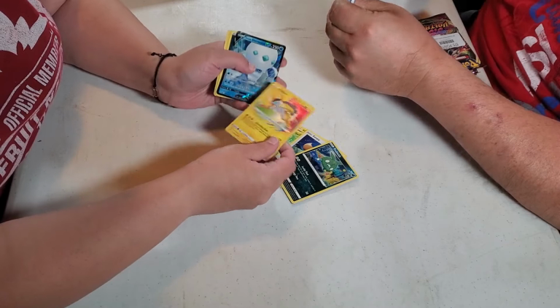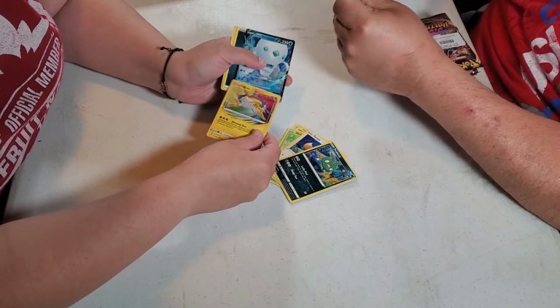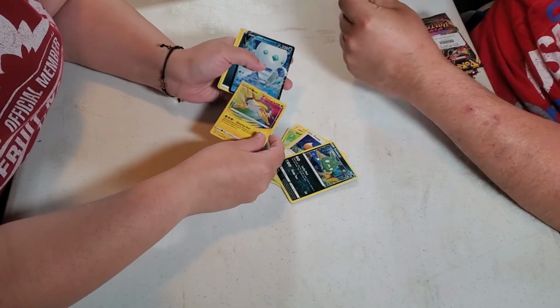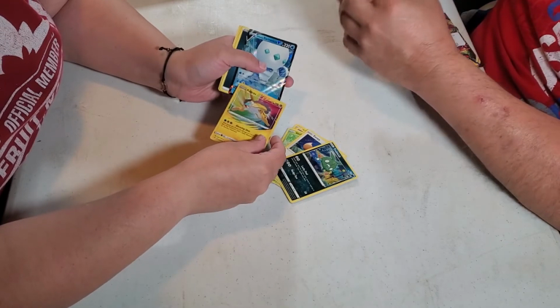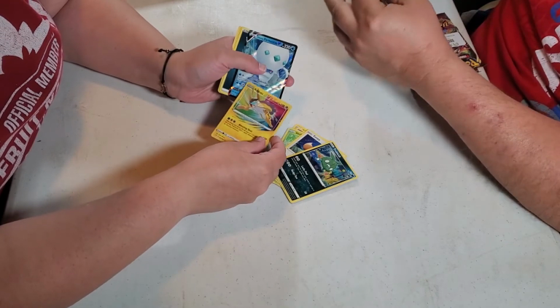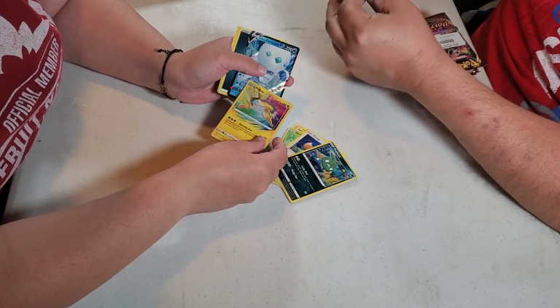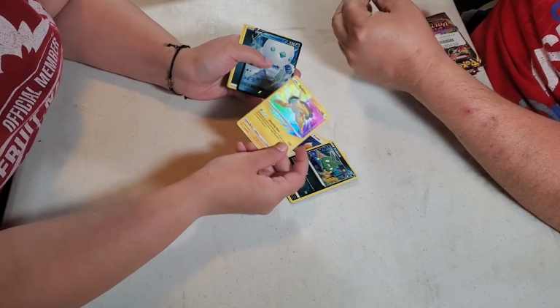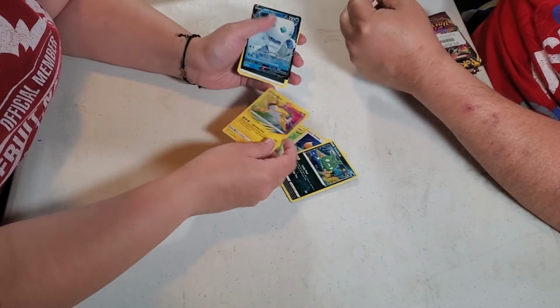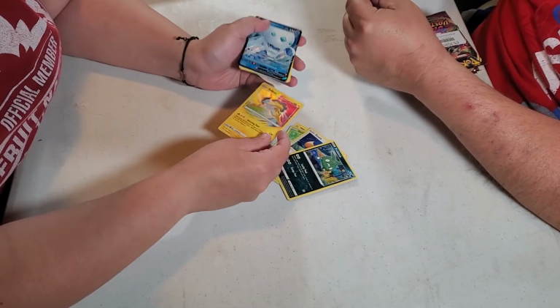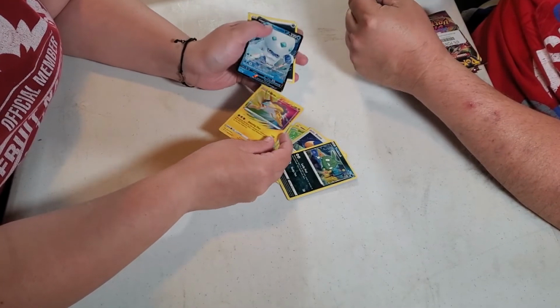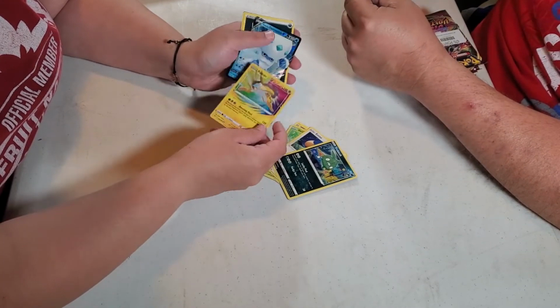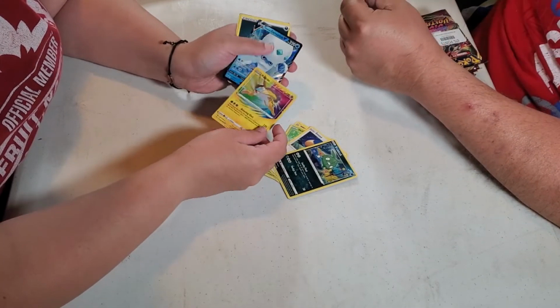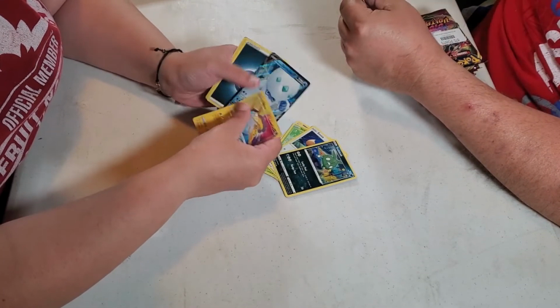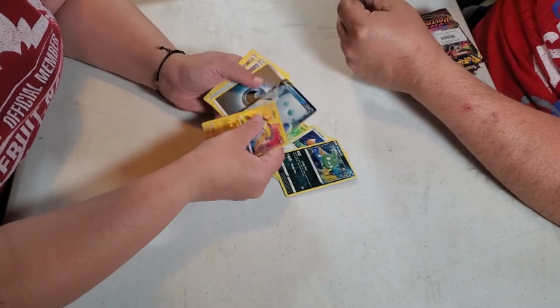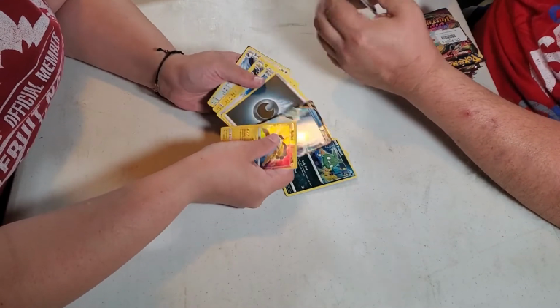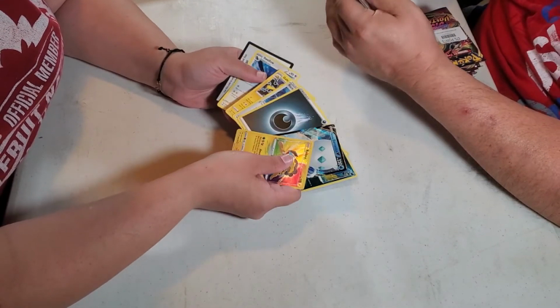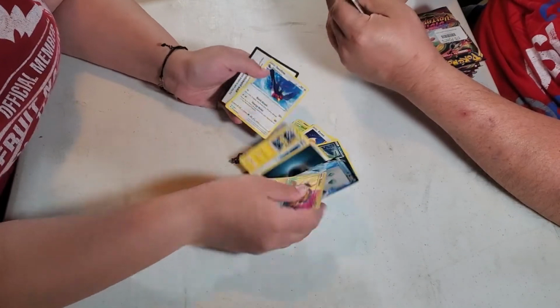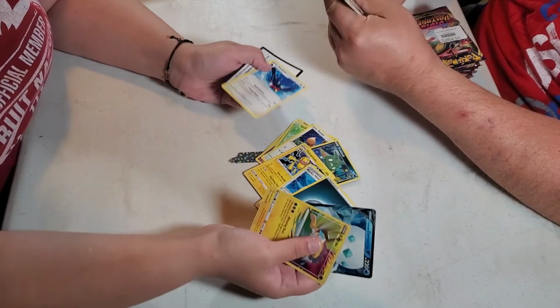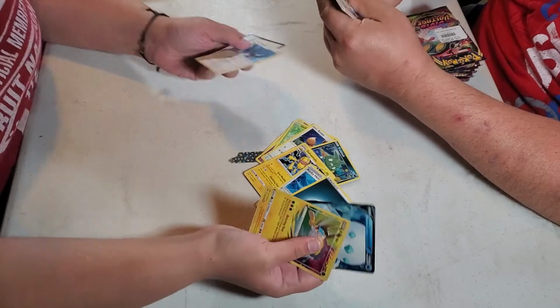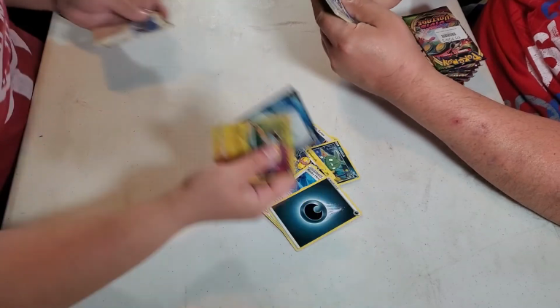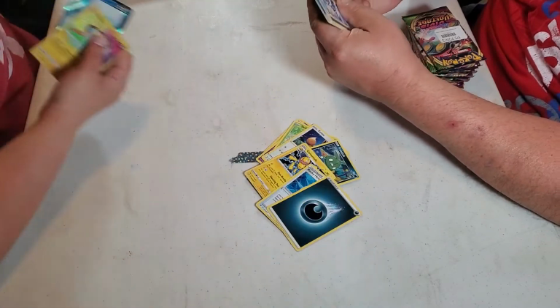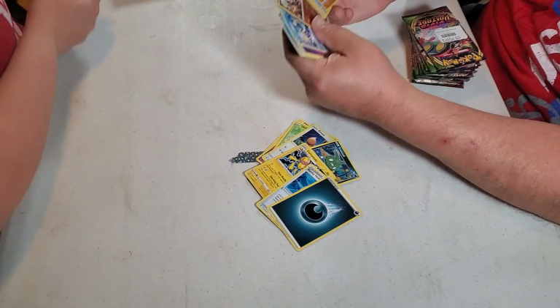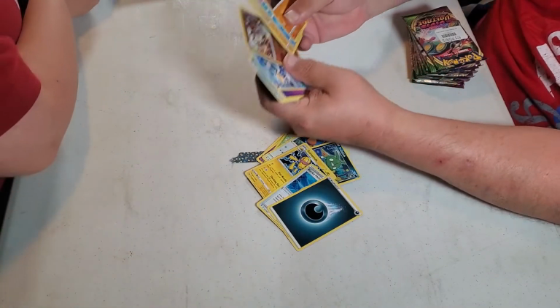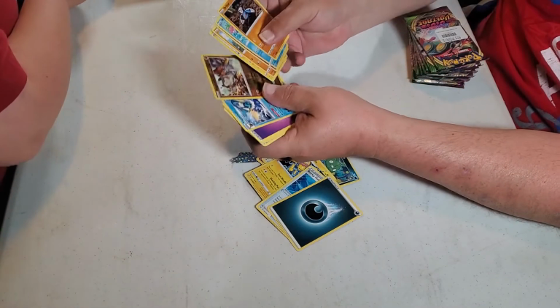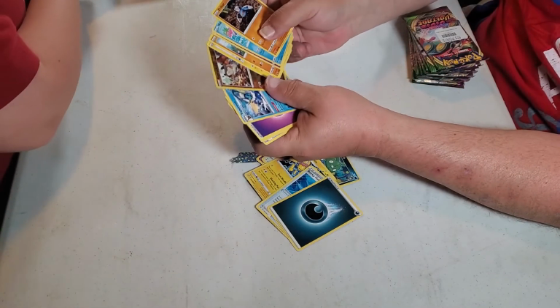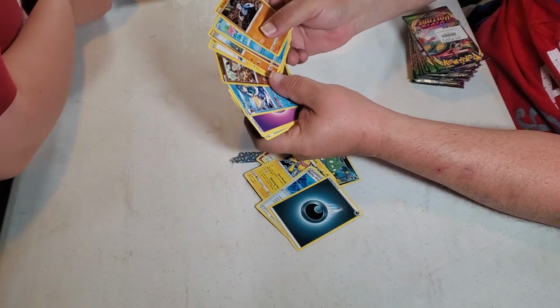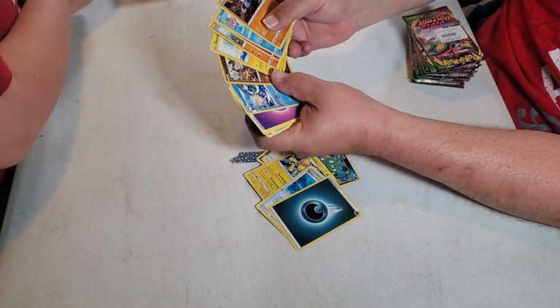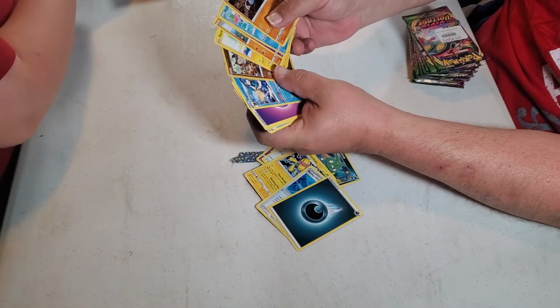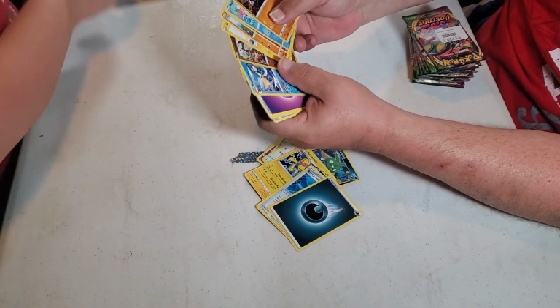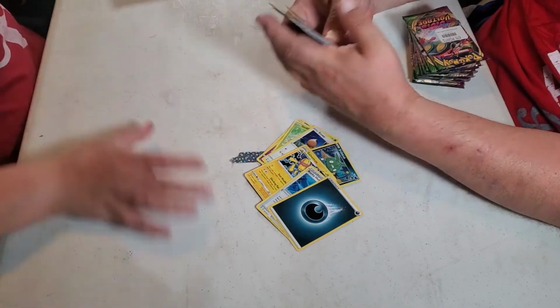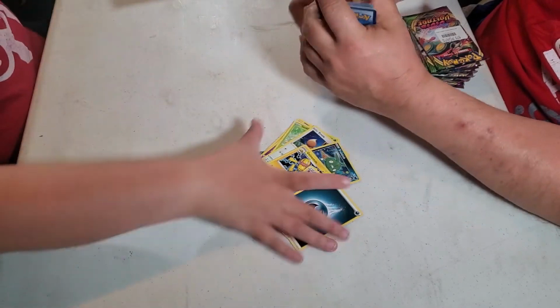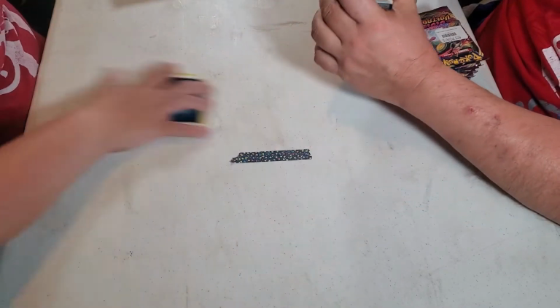Oh, you got two good ones! That's a nice Garbodor. This one had a reverse foil Regirock and a Vaporeon non-foil.